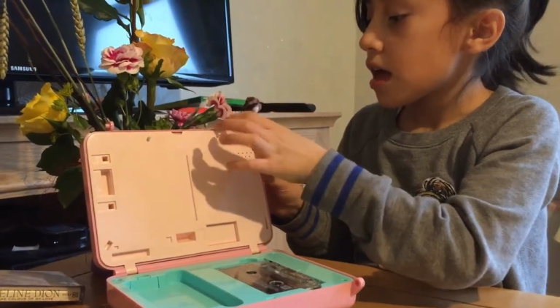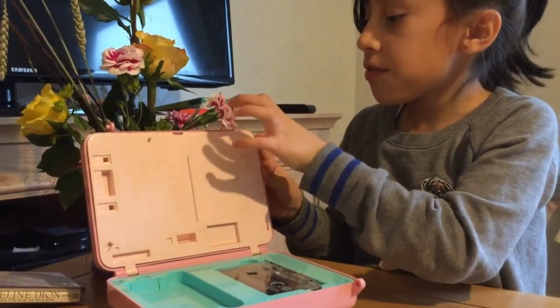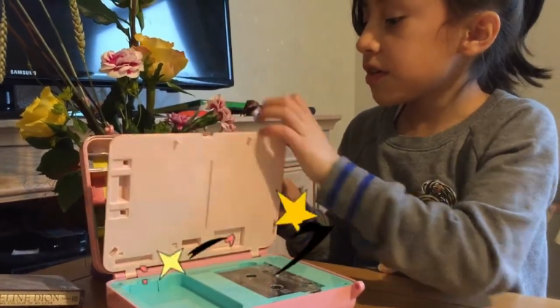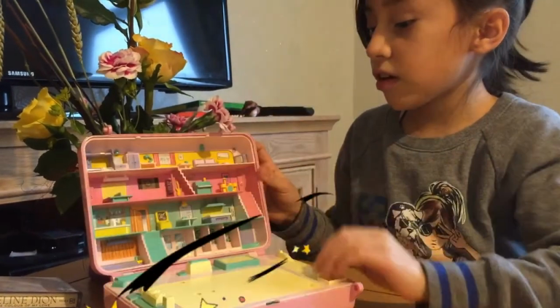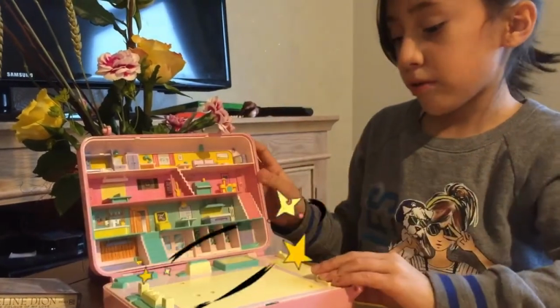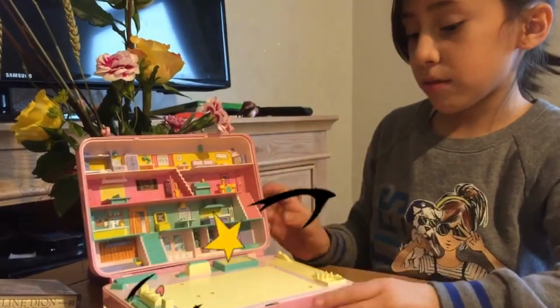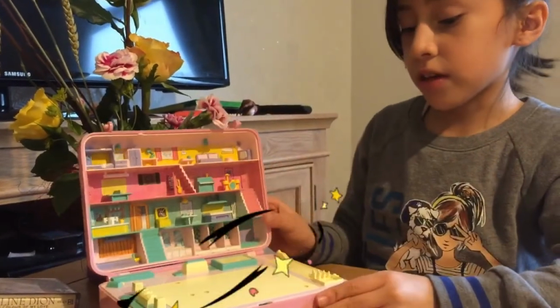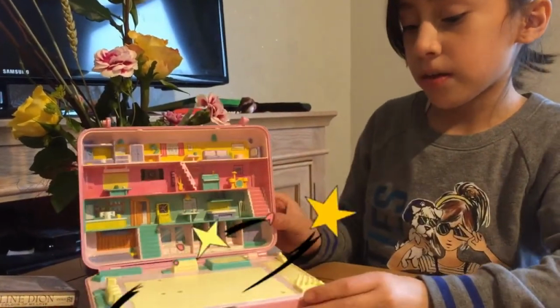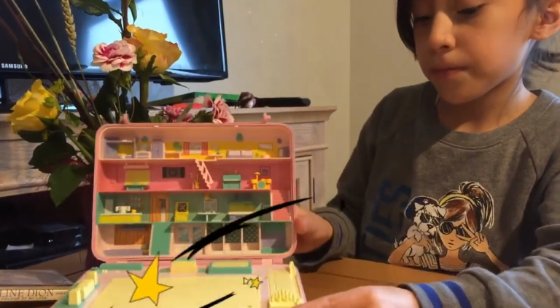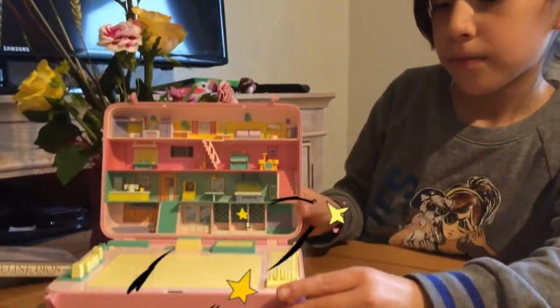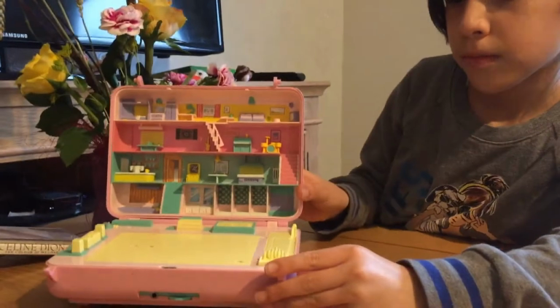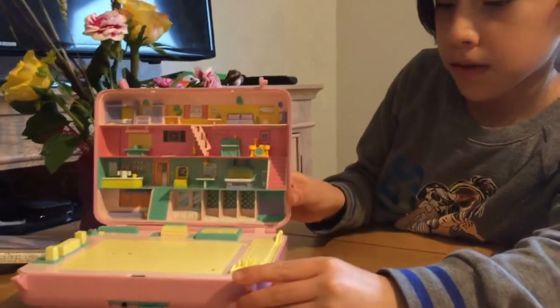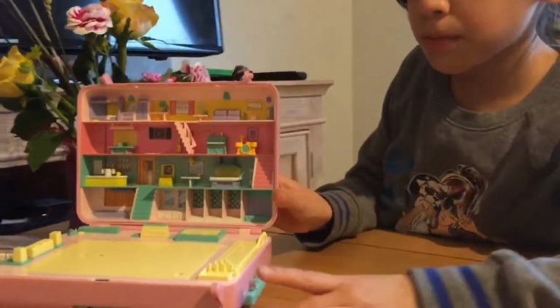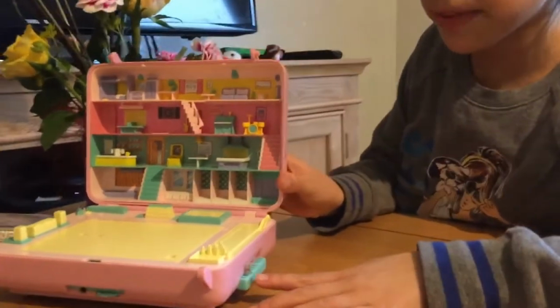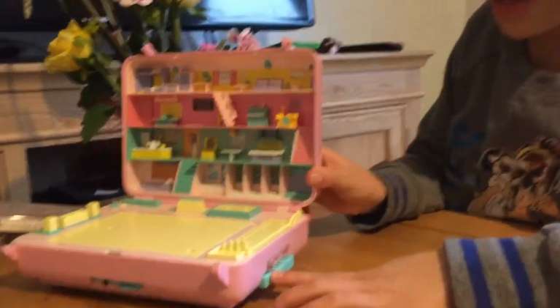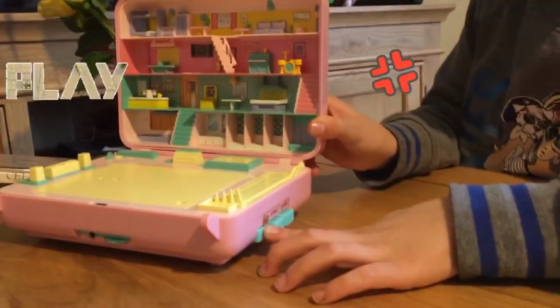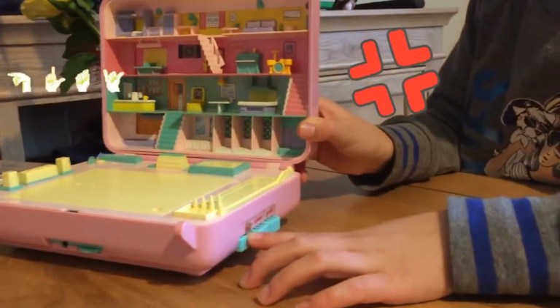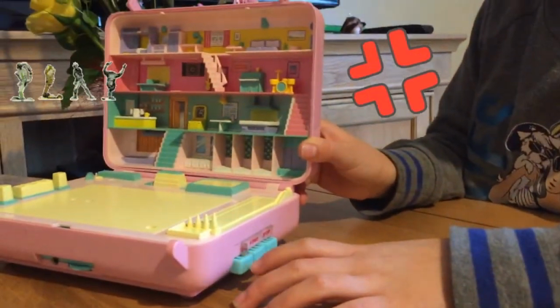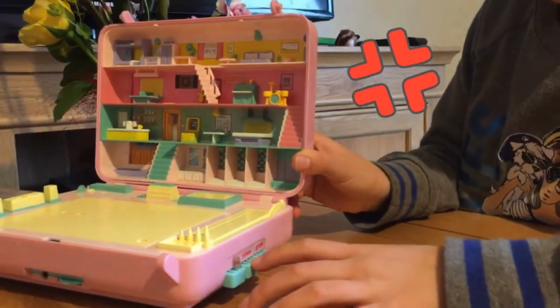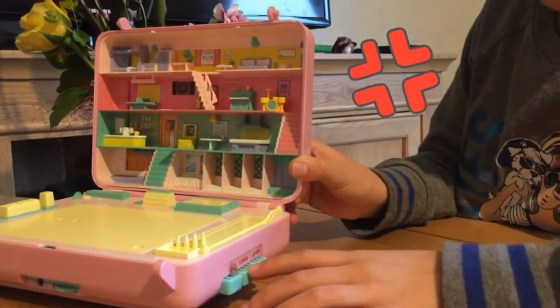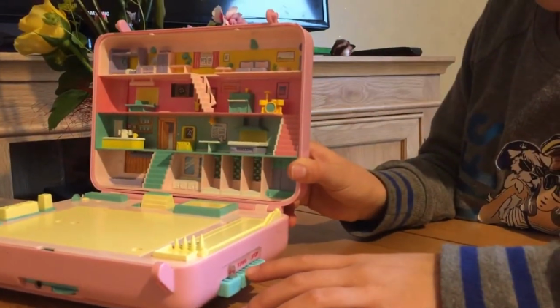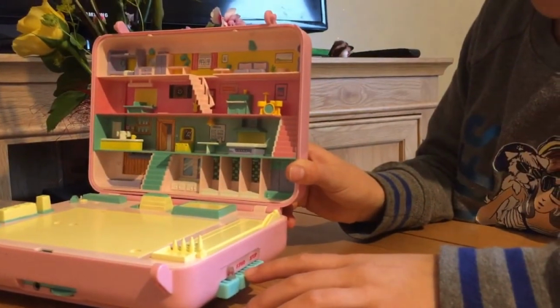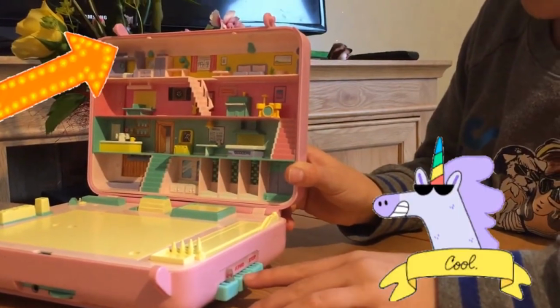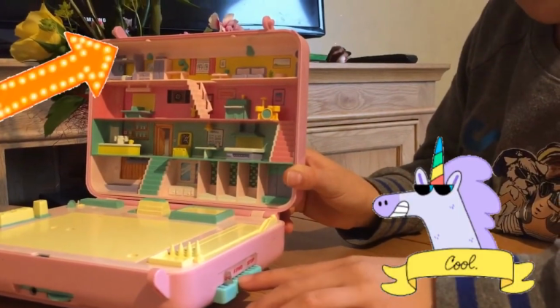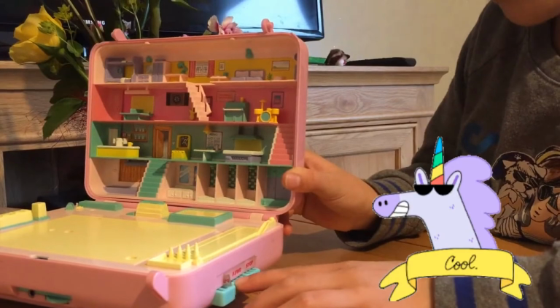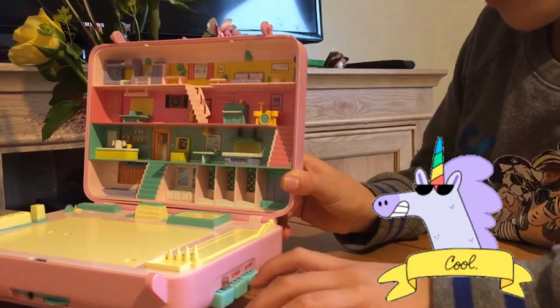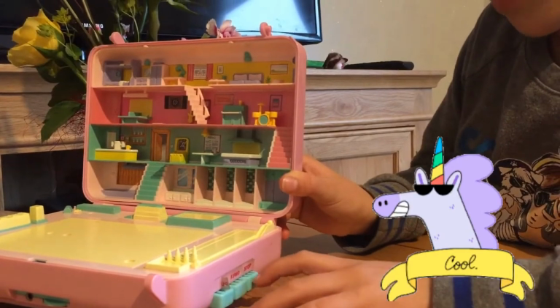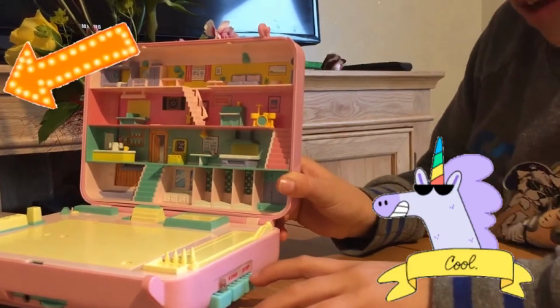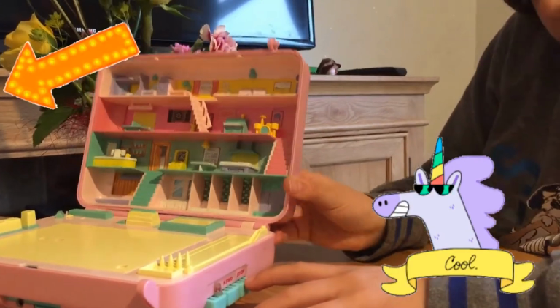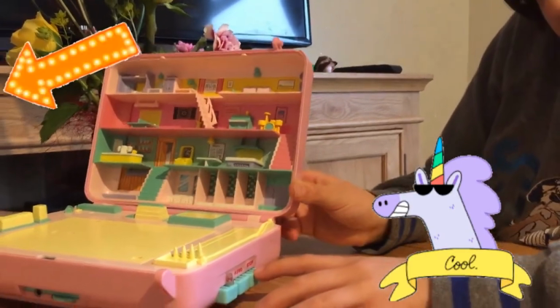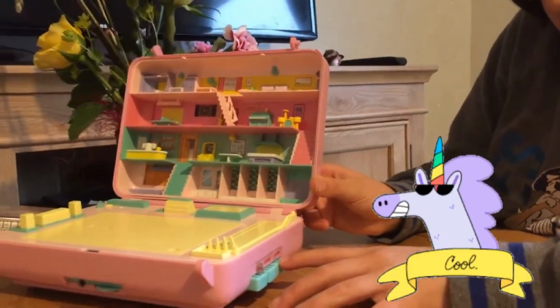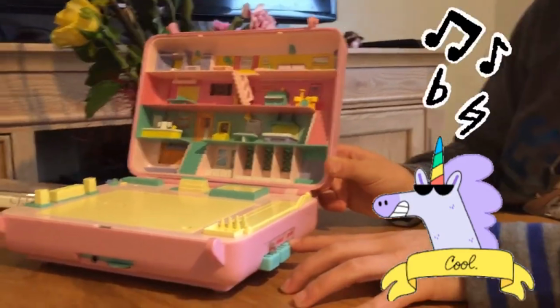And if you ever want to play the music, you put it inside the little case. This is how you're supposed to play the music — press play, go in here, and then stop.